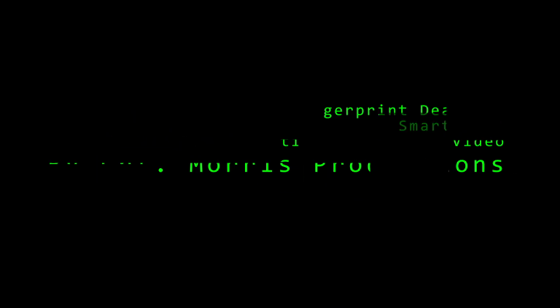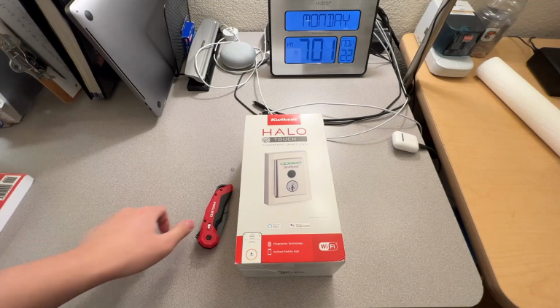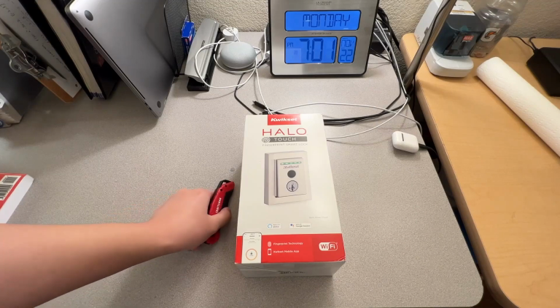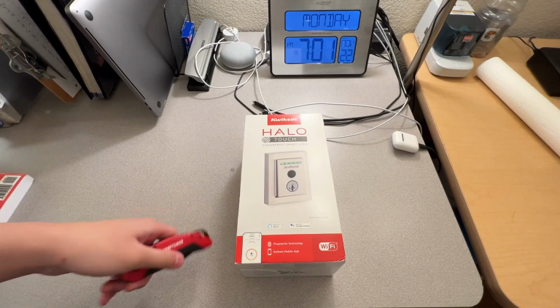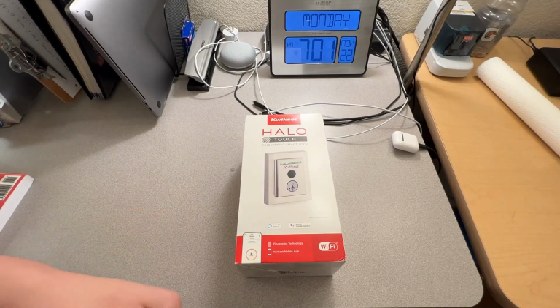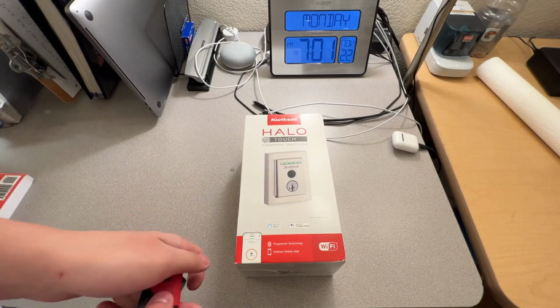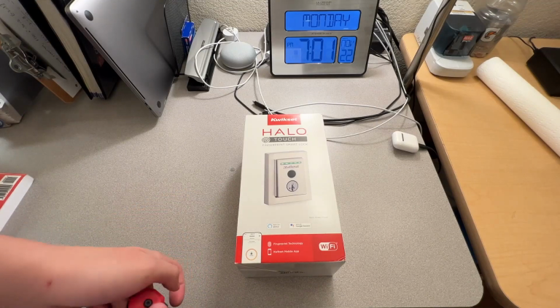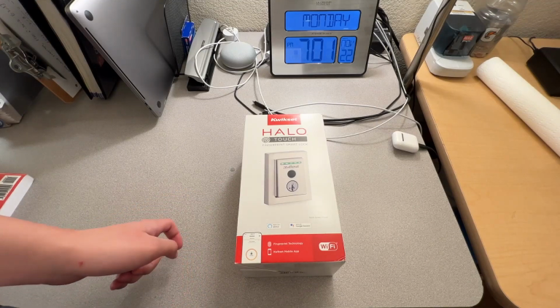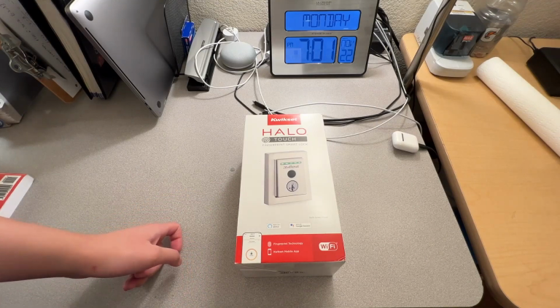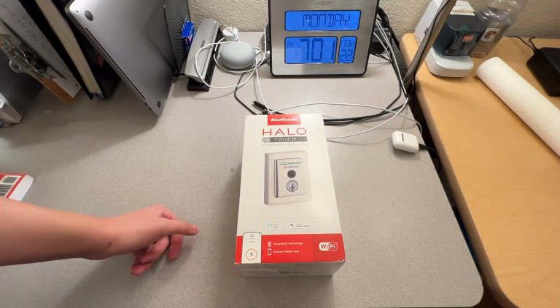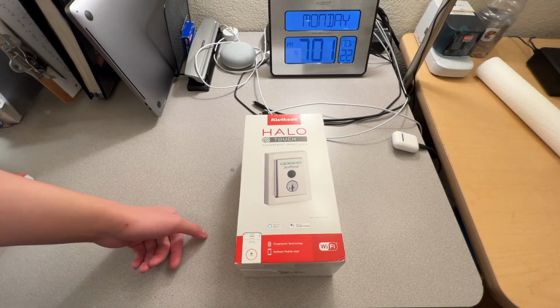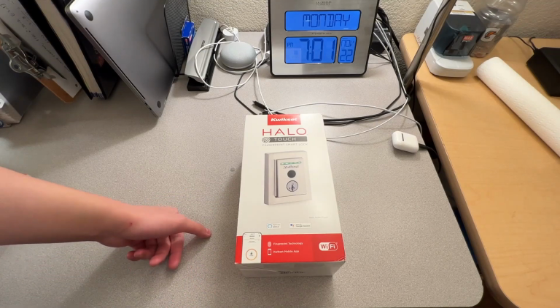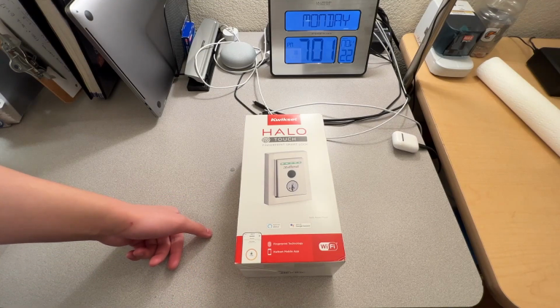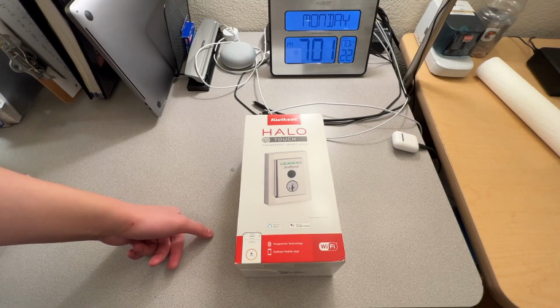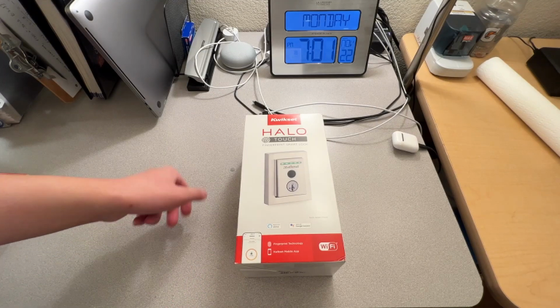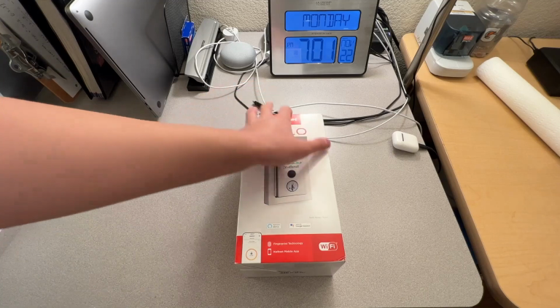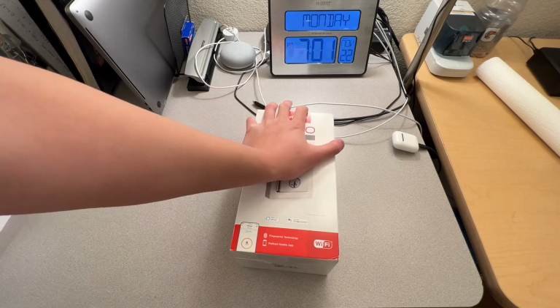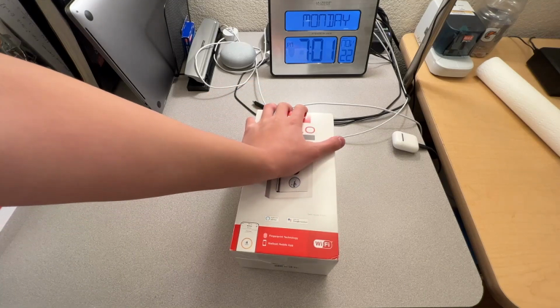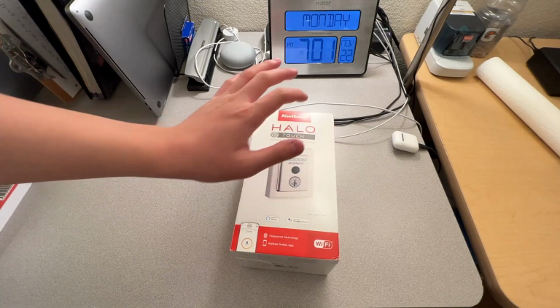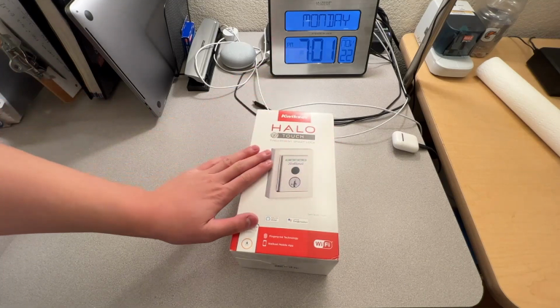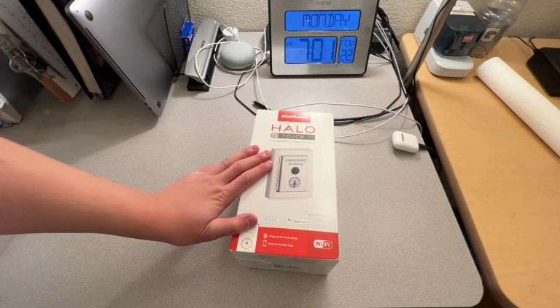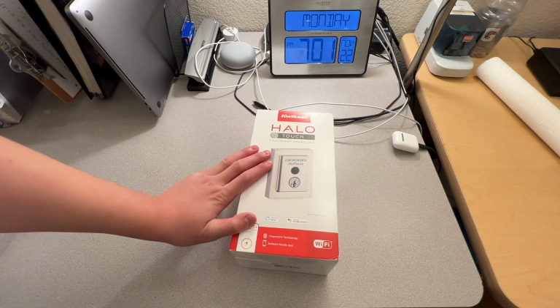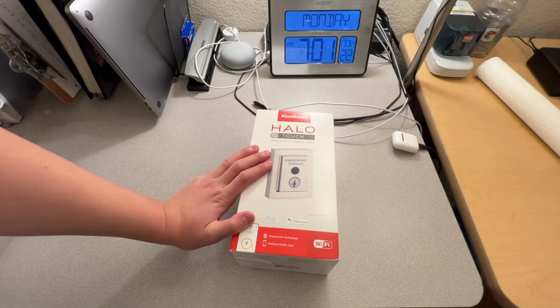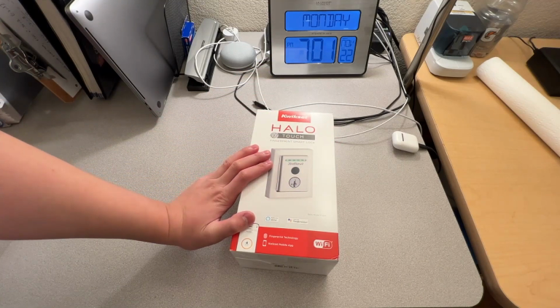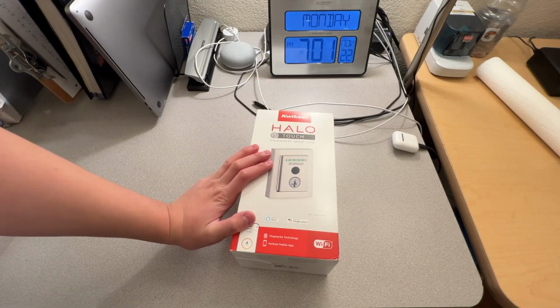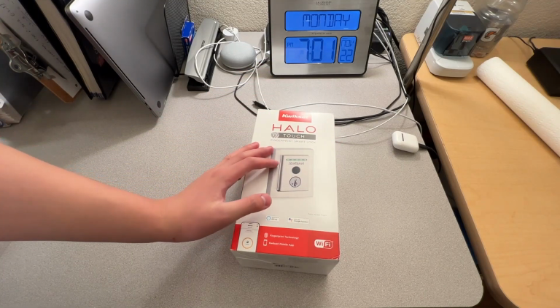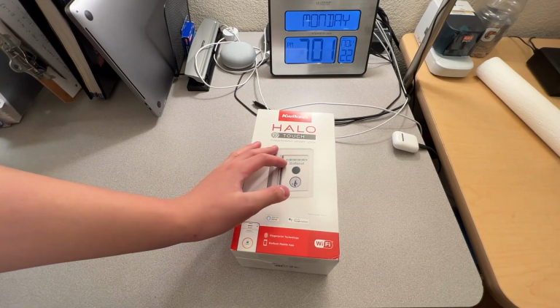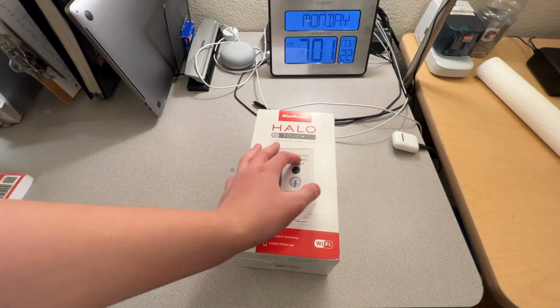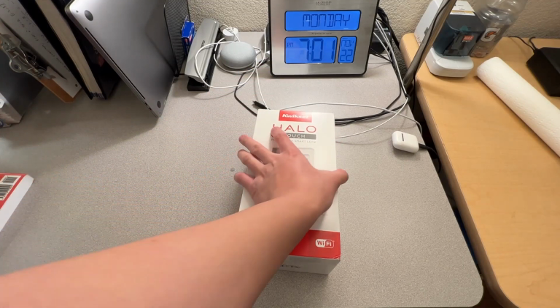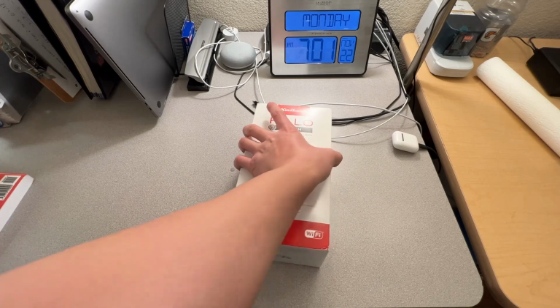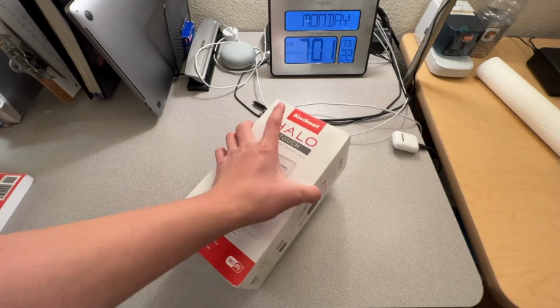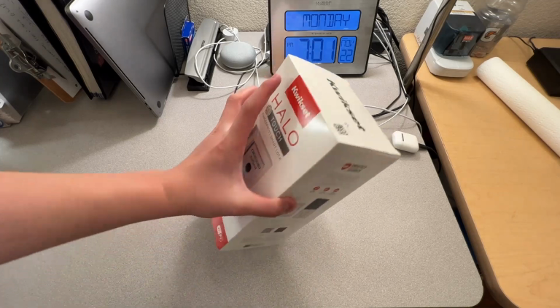What's up guys, today we have the Kwikset Halo Touch Fingerprint Smart Lock. Today I will be unboxing it and installing it on my door.